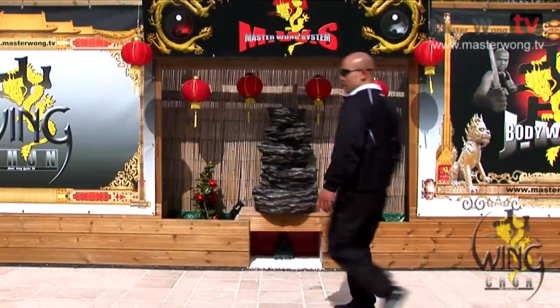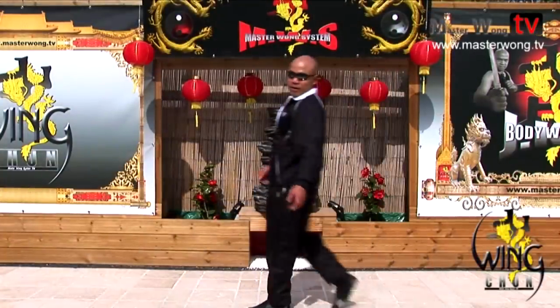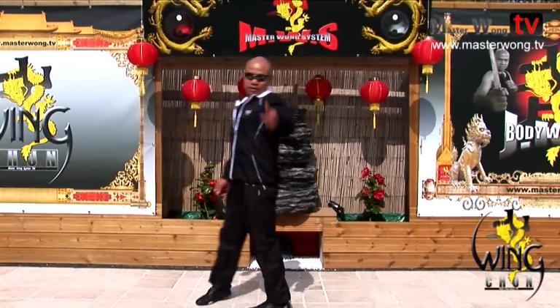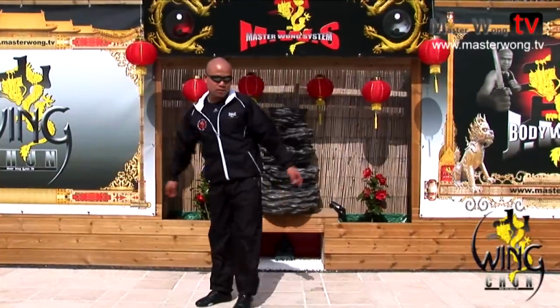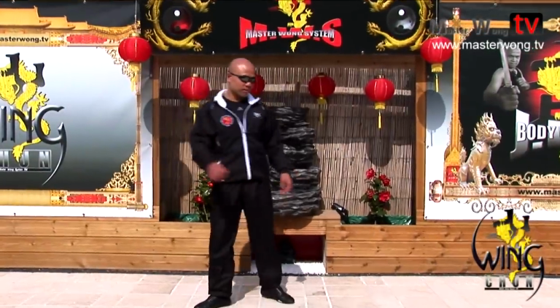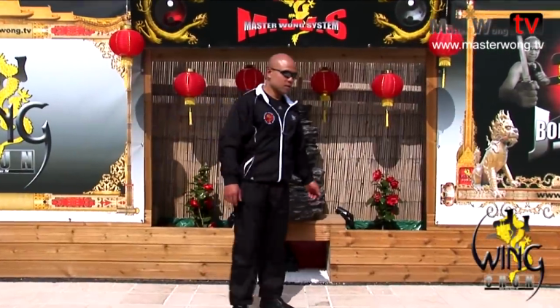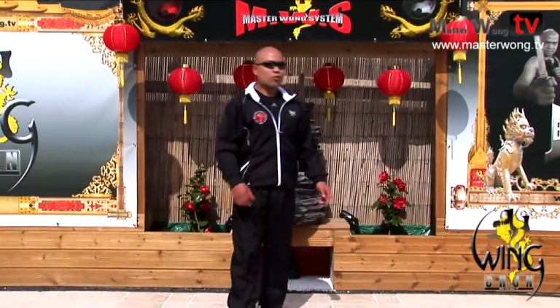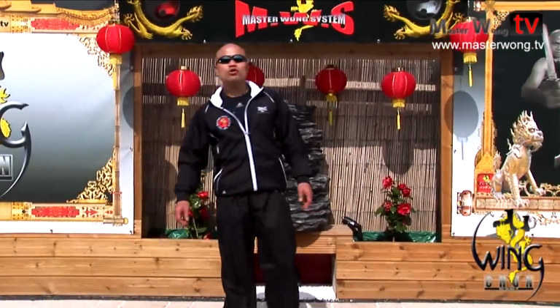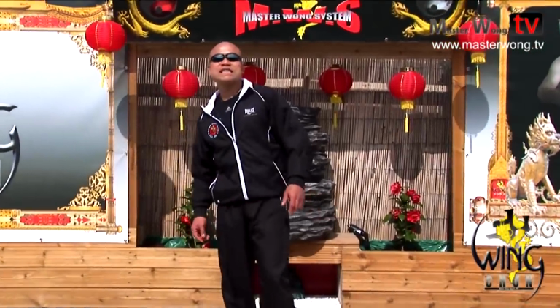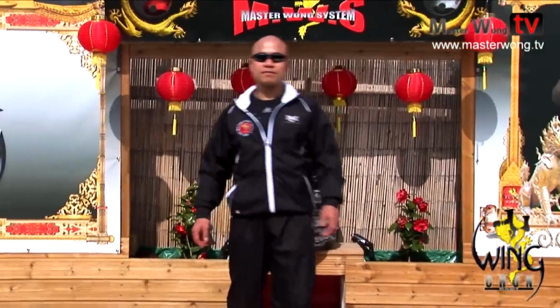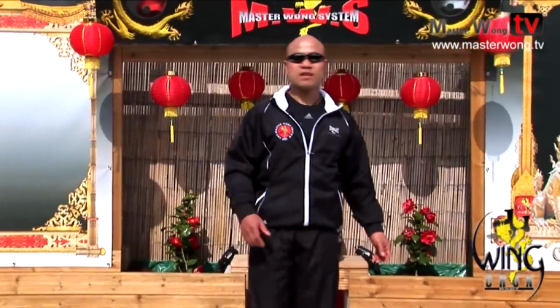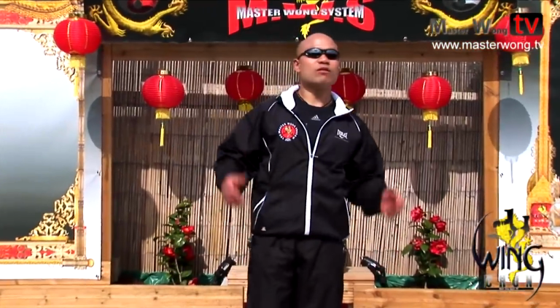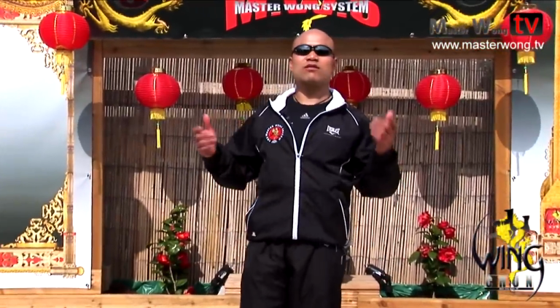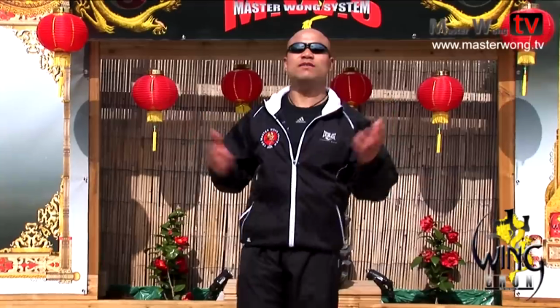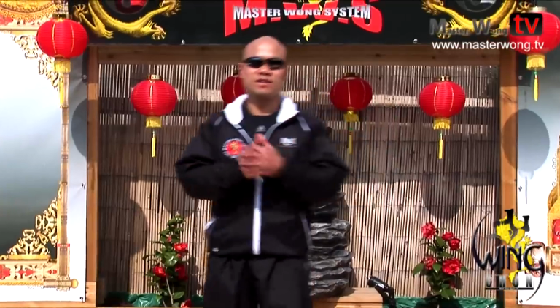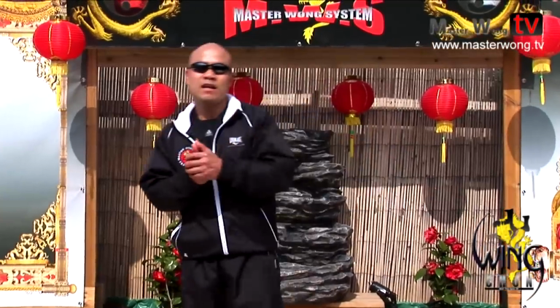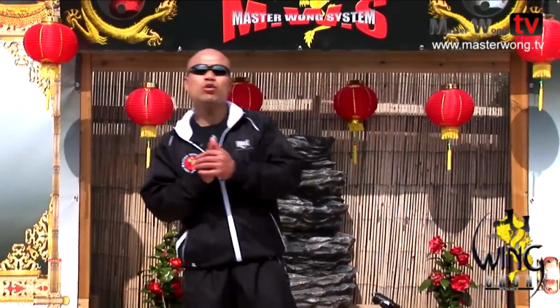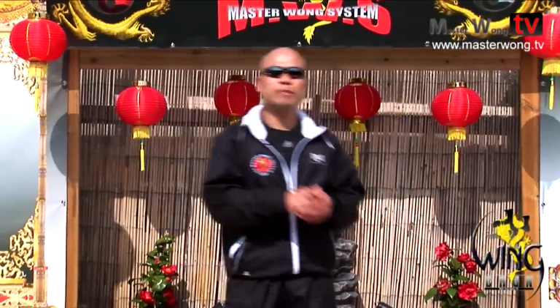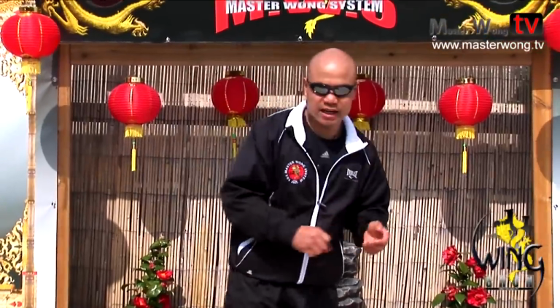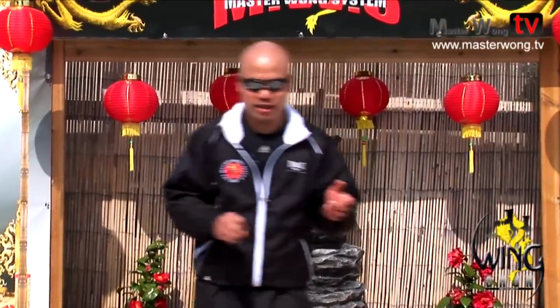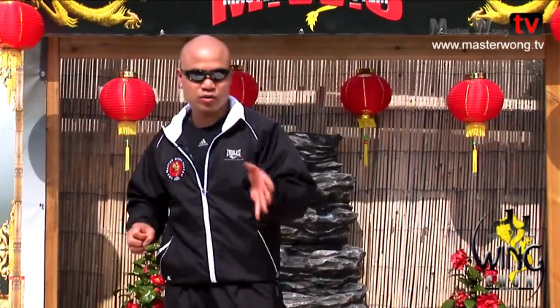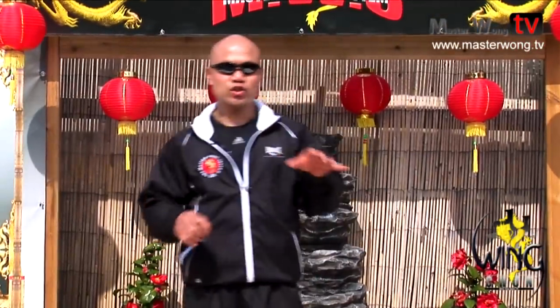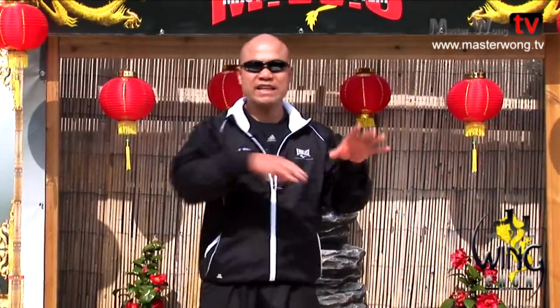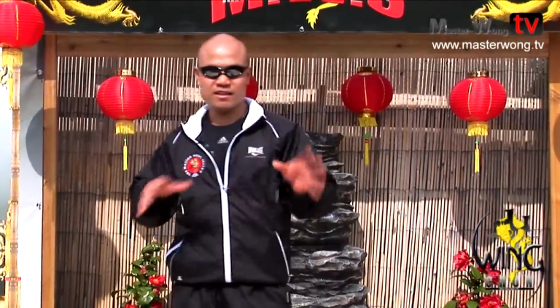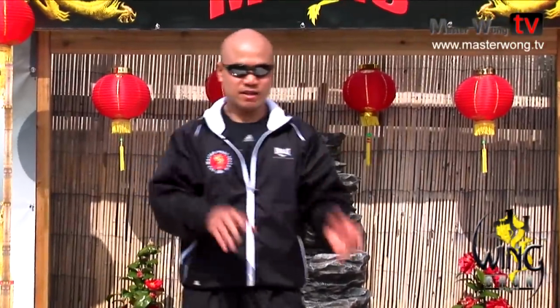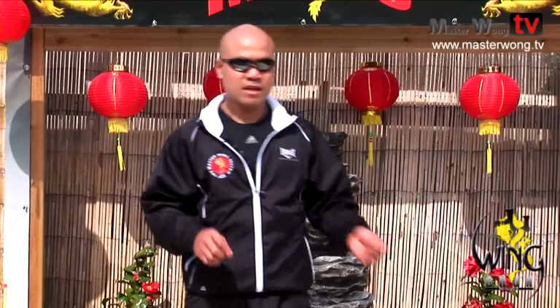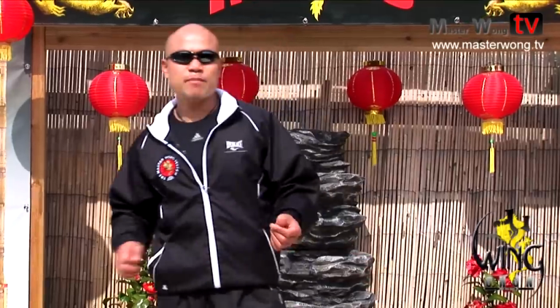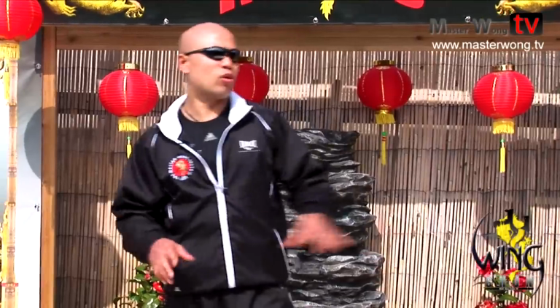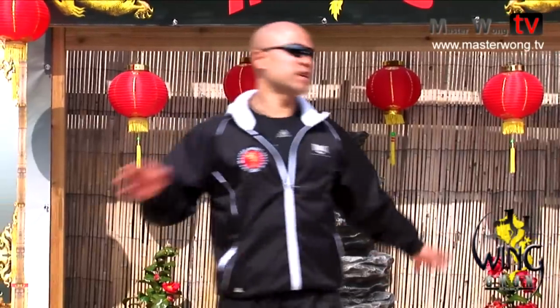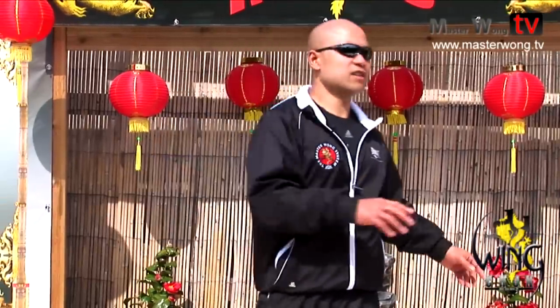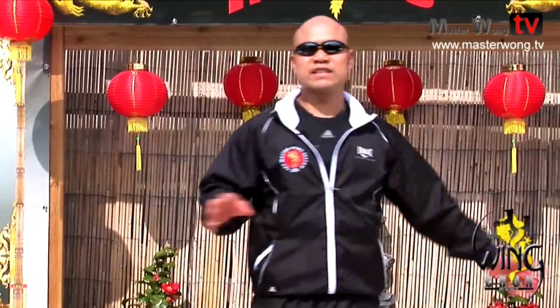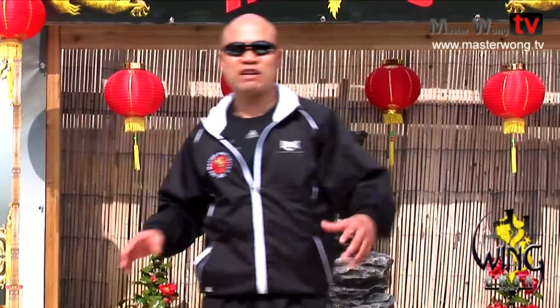Welcome to the Master Wong Wing Chun training system, Master Wong TV. I will talk to you a little bit about the Wing Chun technique movement, like I mentioned in all the different training sections or lessons.